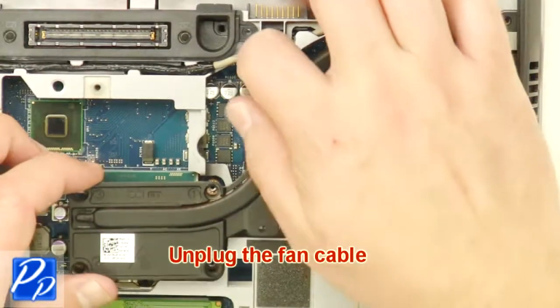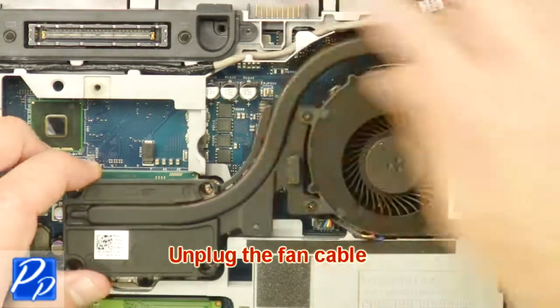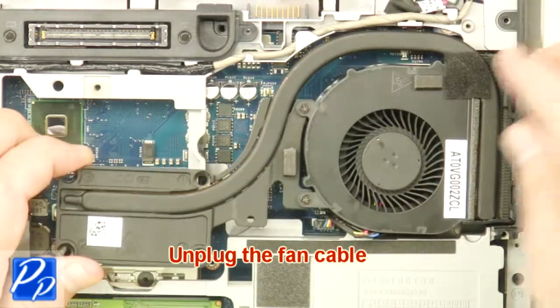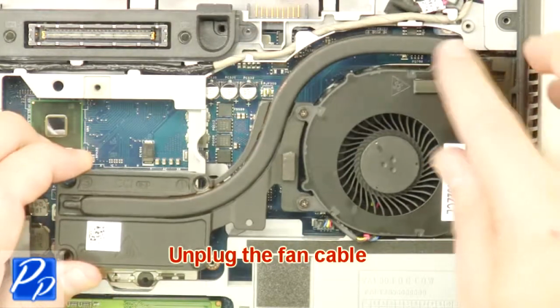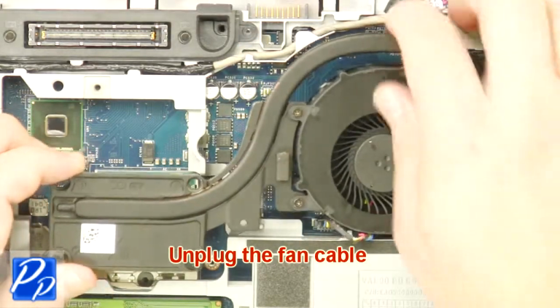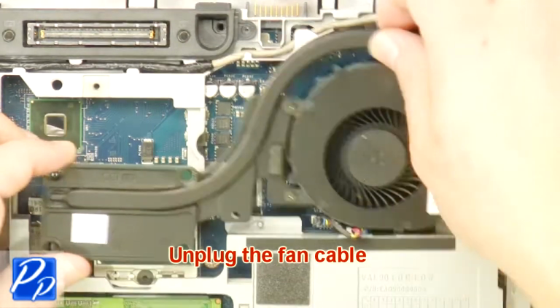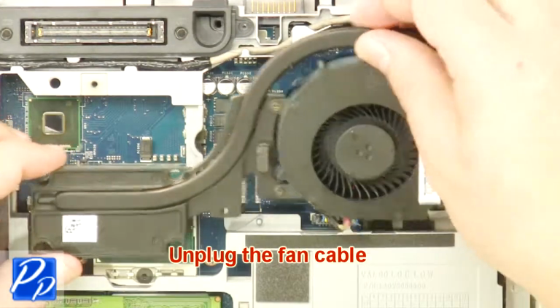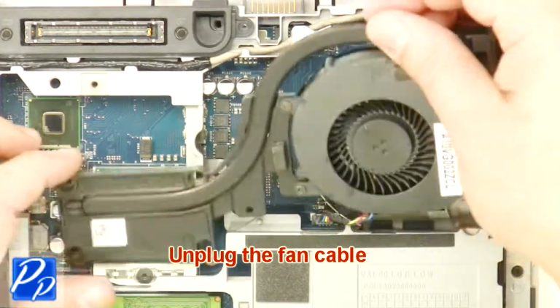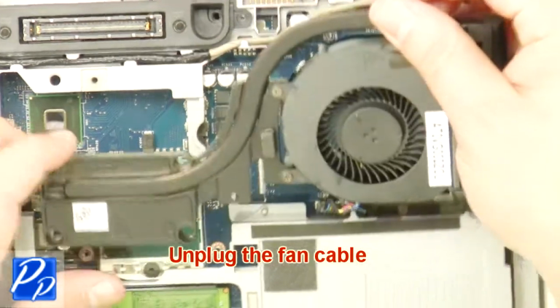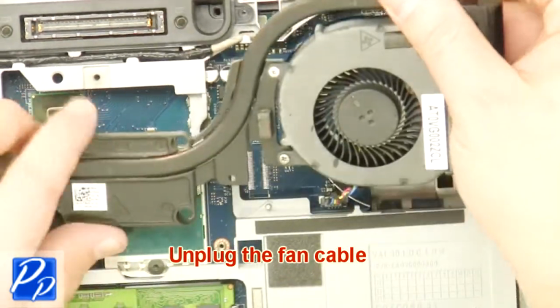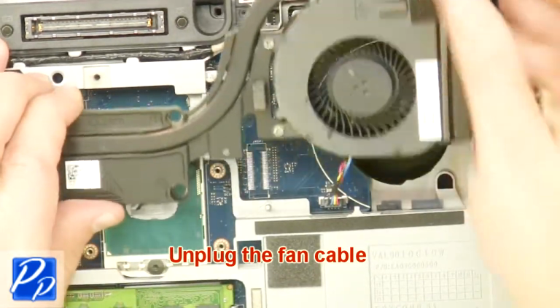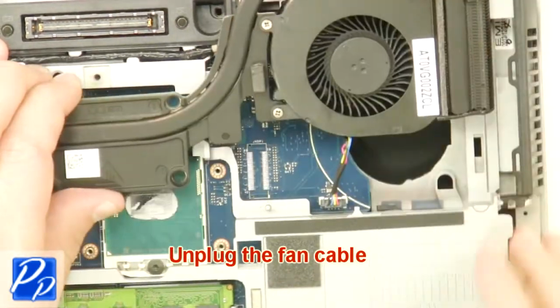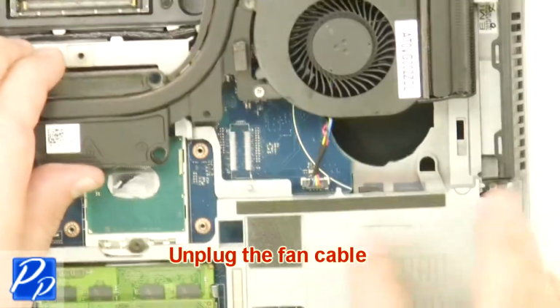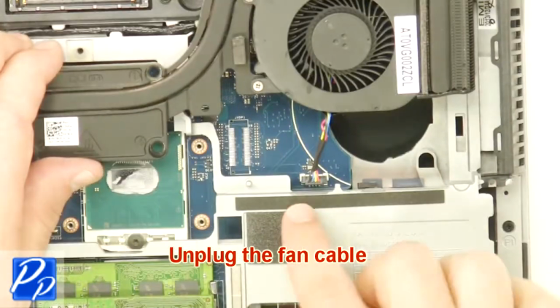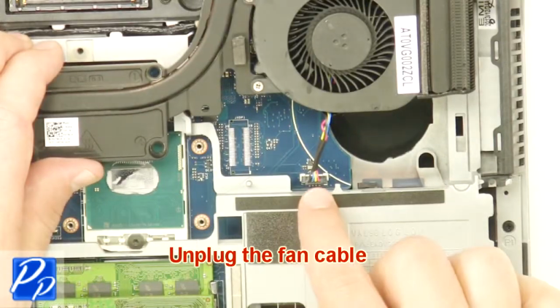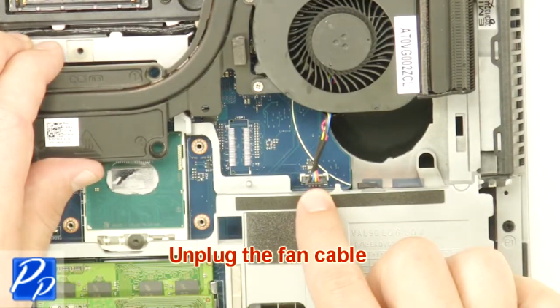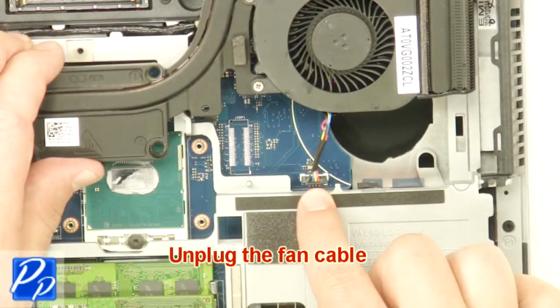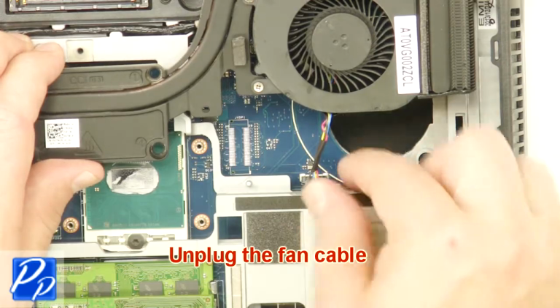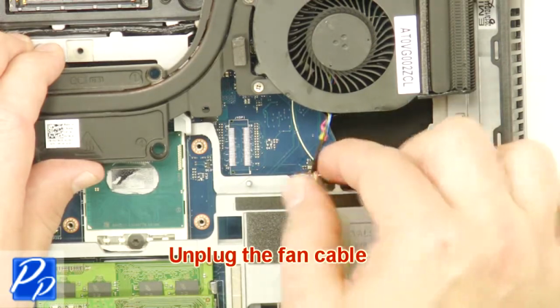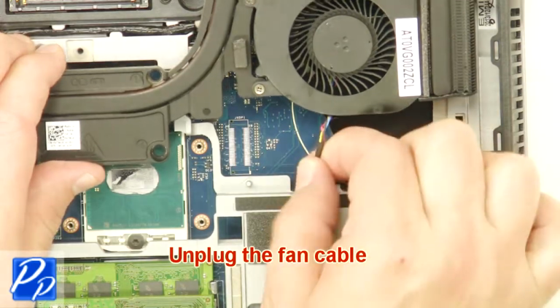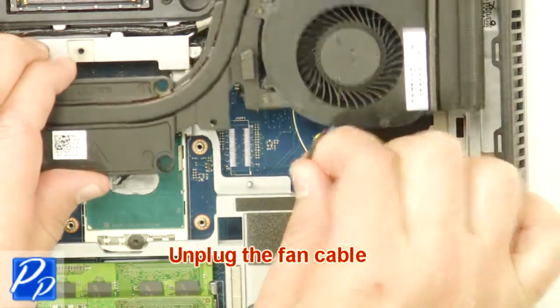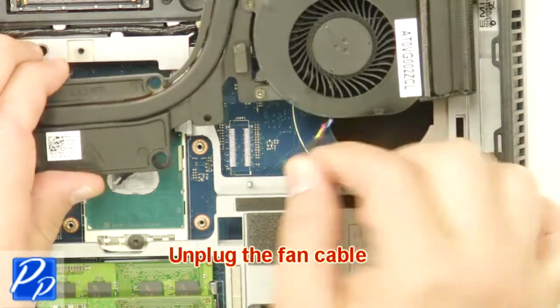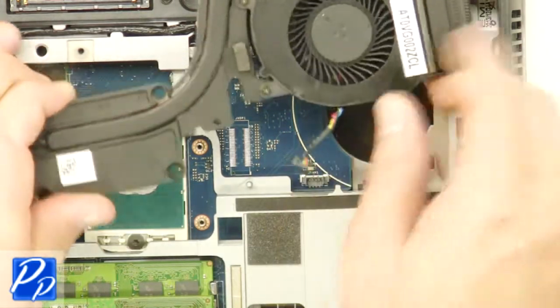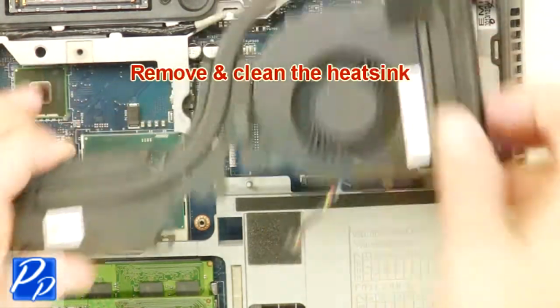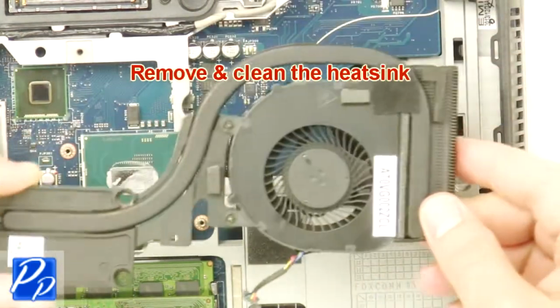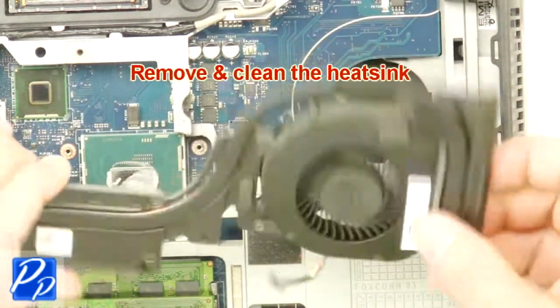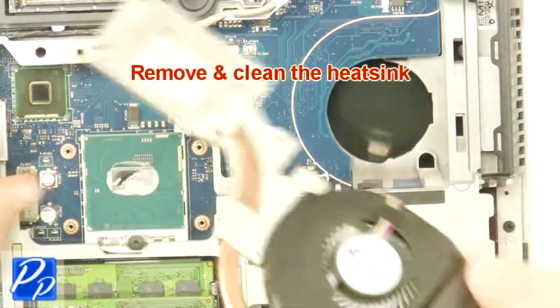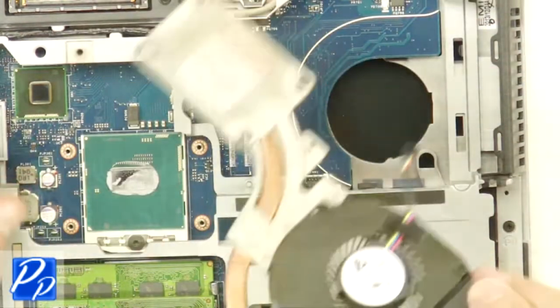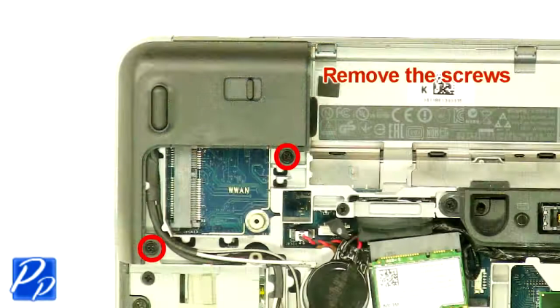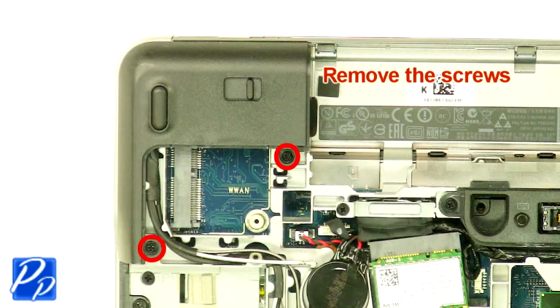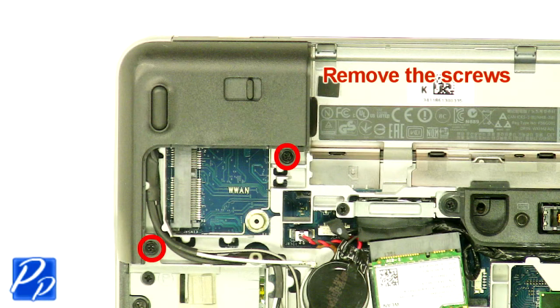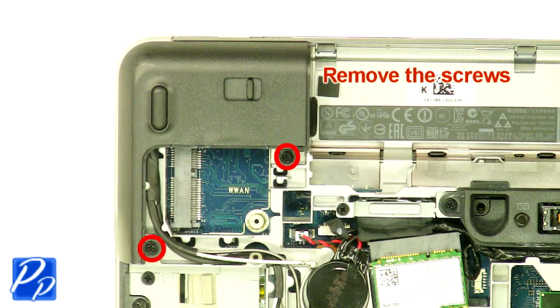Unplug the fan cable. Unplug the cable. Remove and clean the heatsink. Remove the screws.